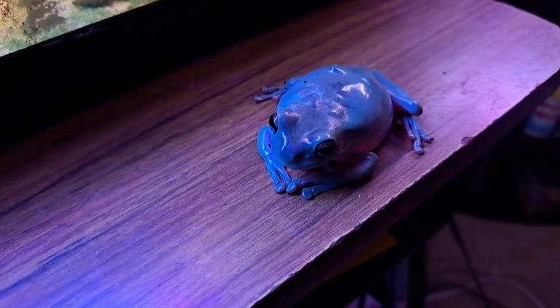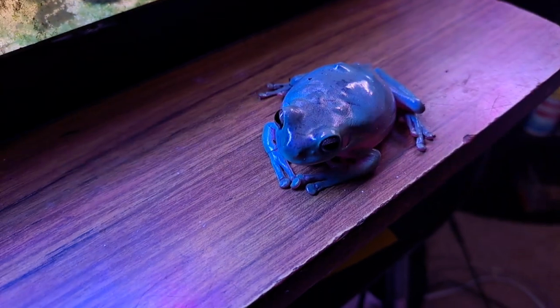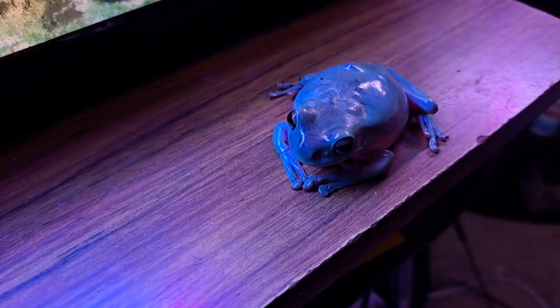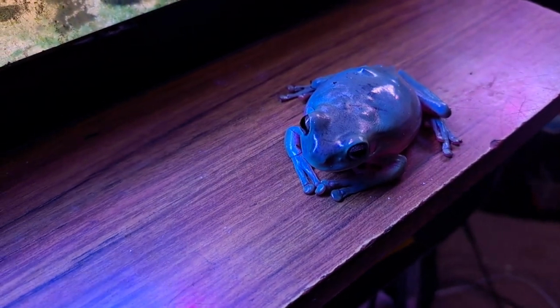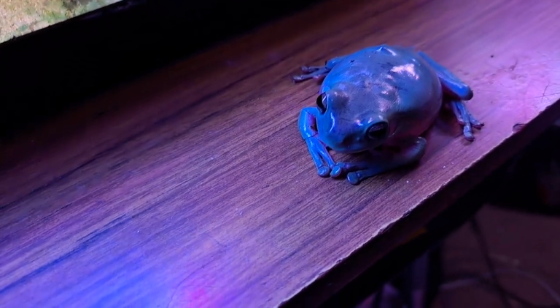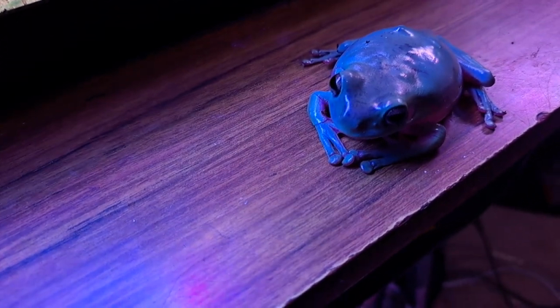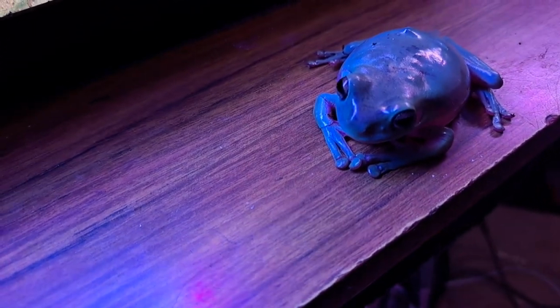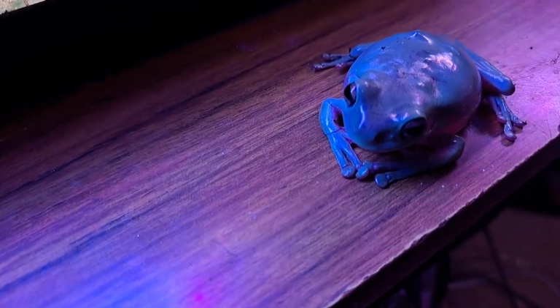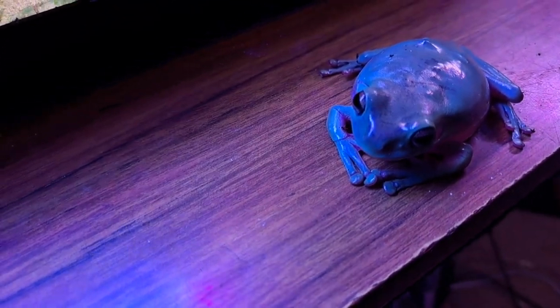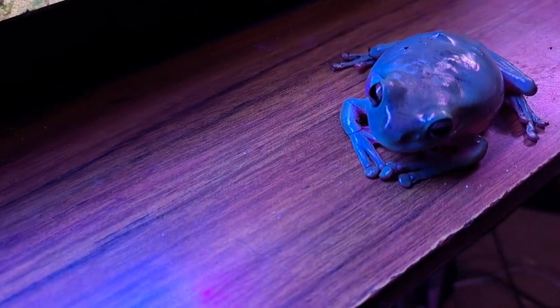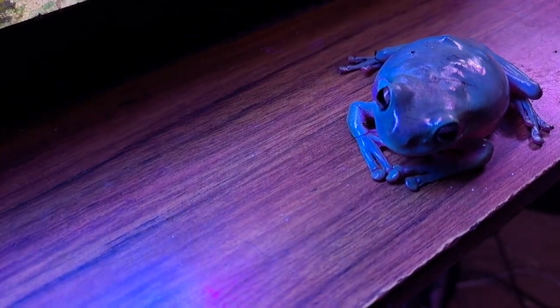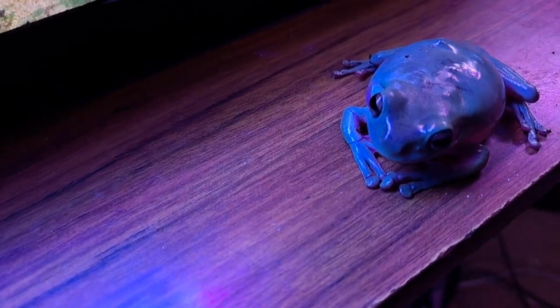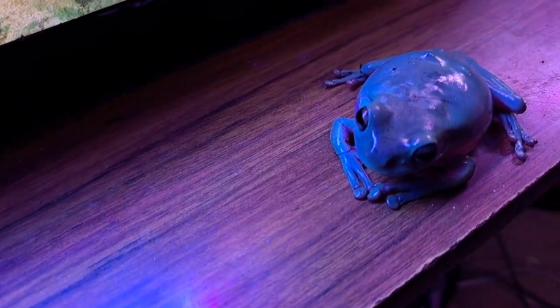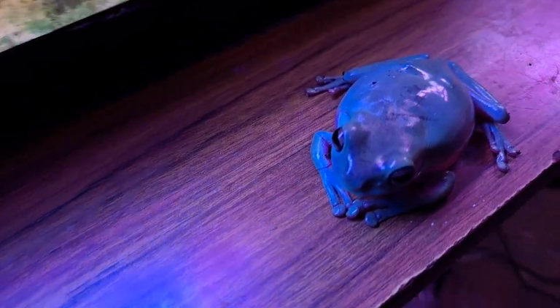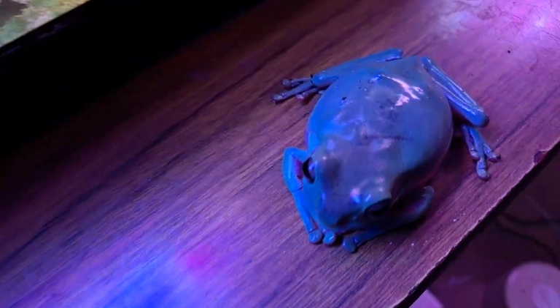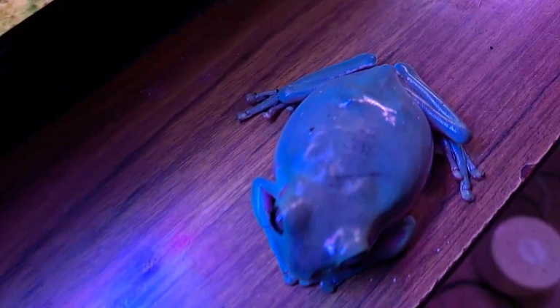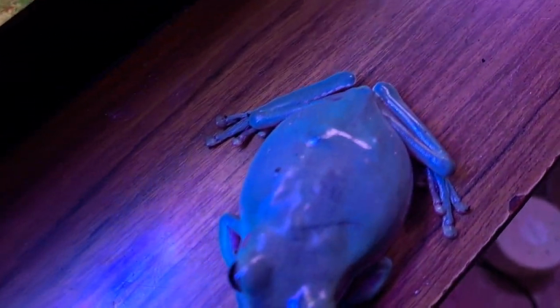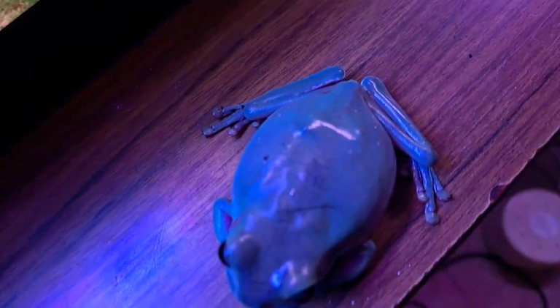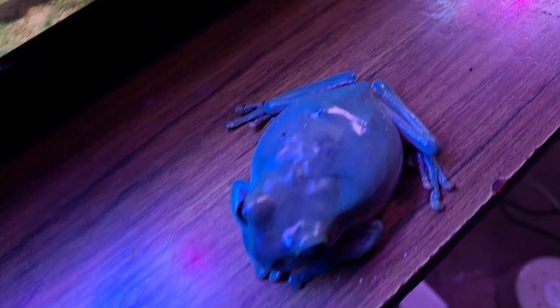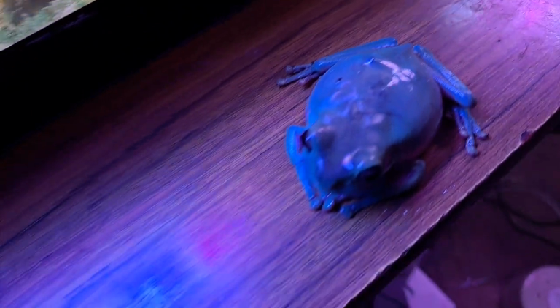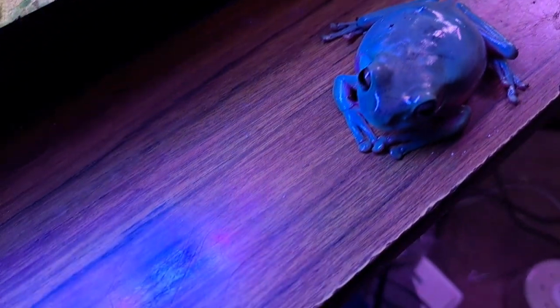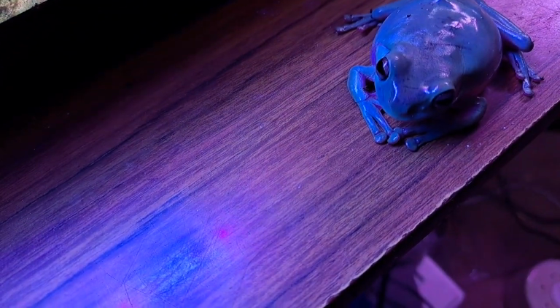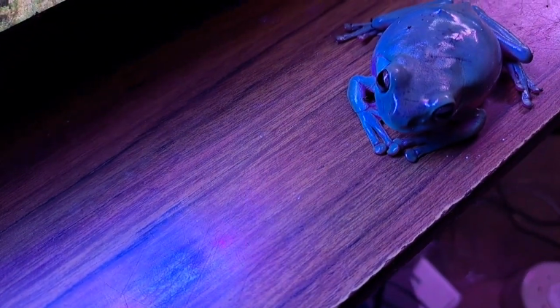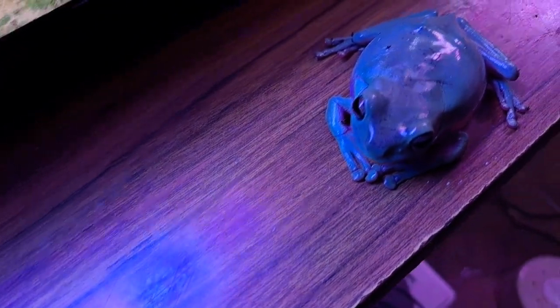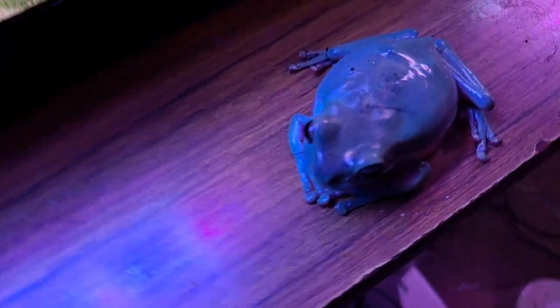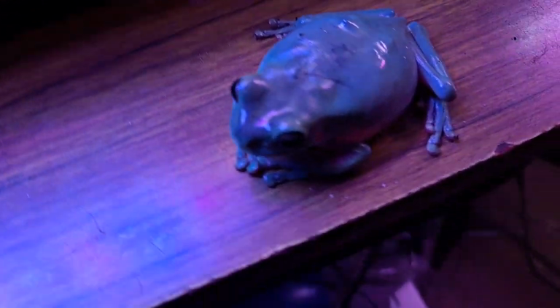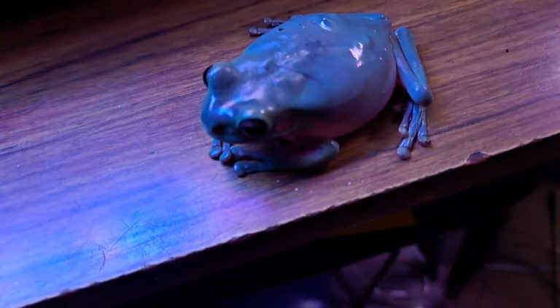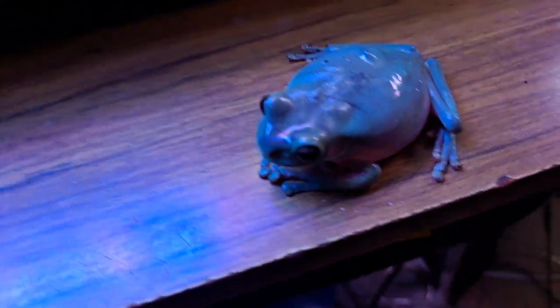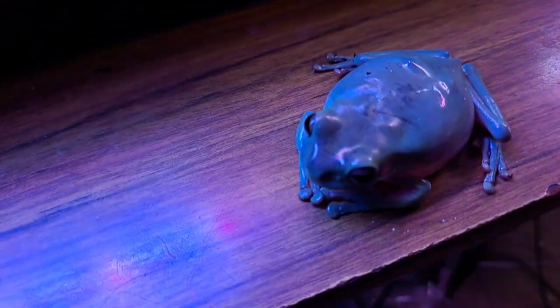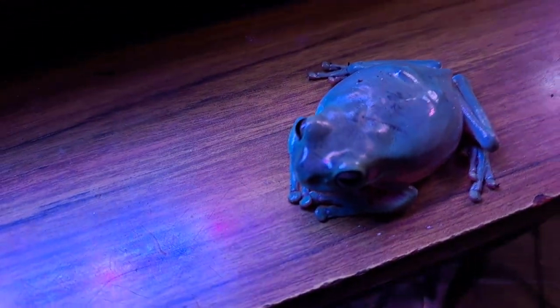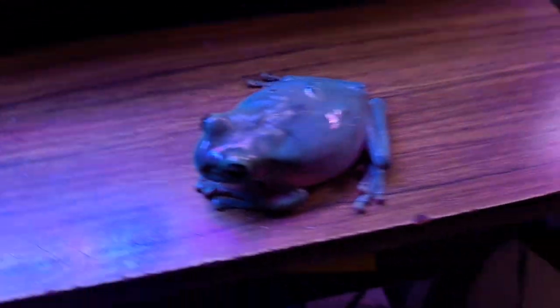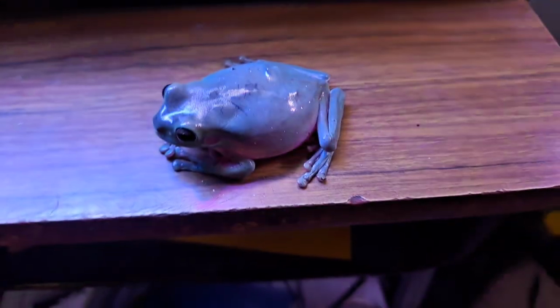Hey guys, Brandon here. This isn't my full video for this week, but my White's Tree Frog — this is one of them — looks really really bloated right now.